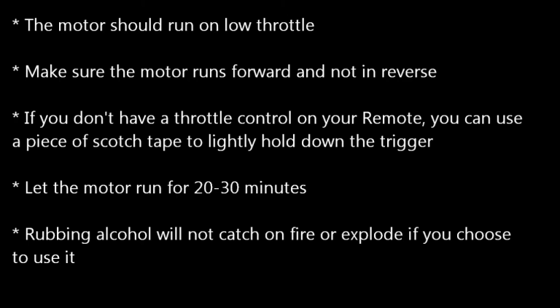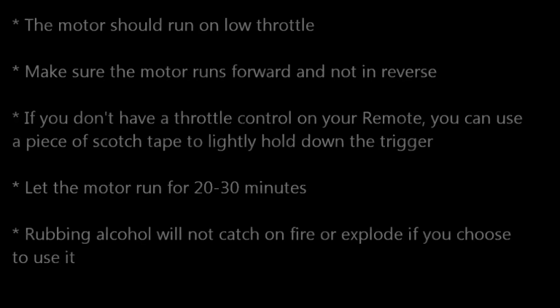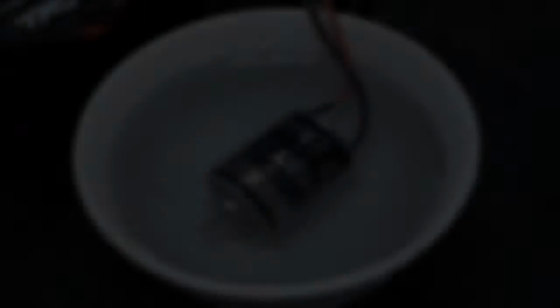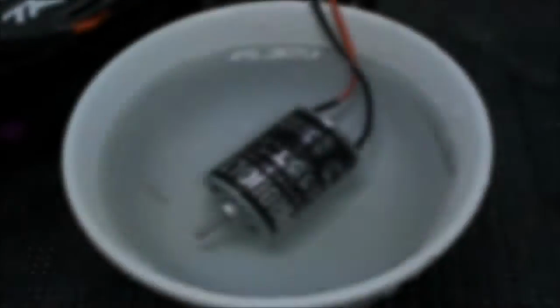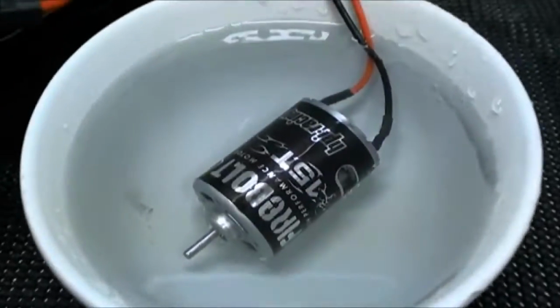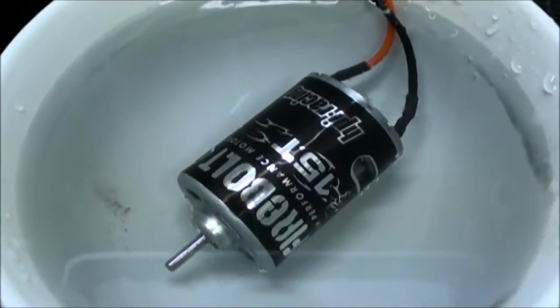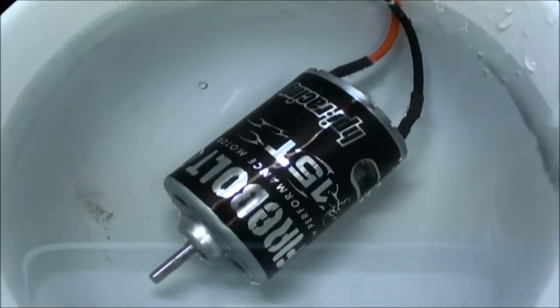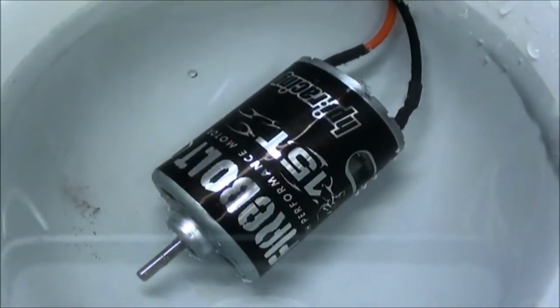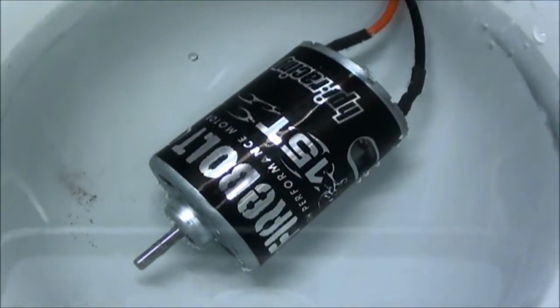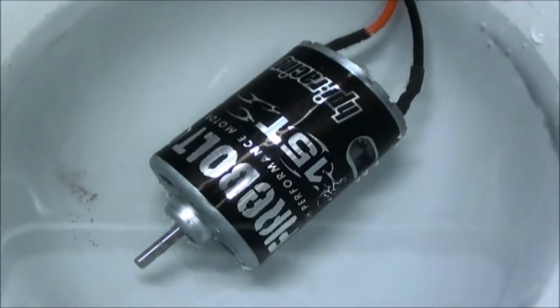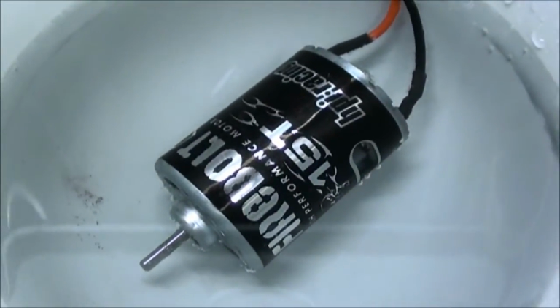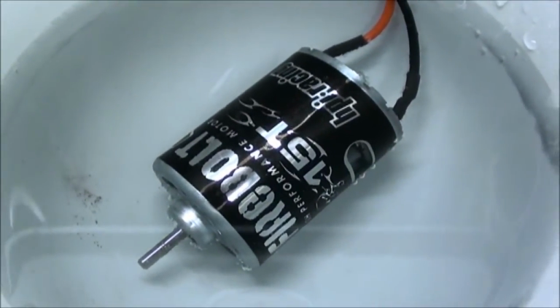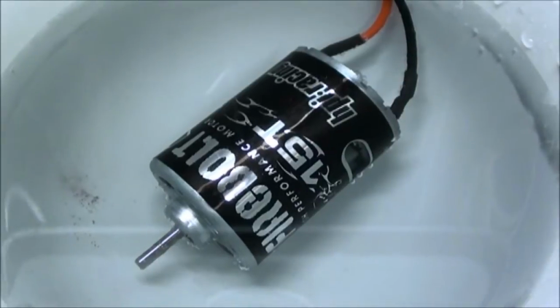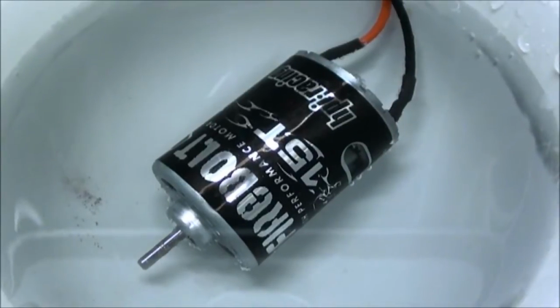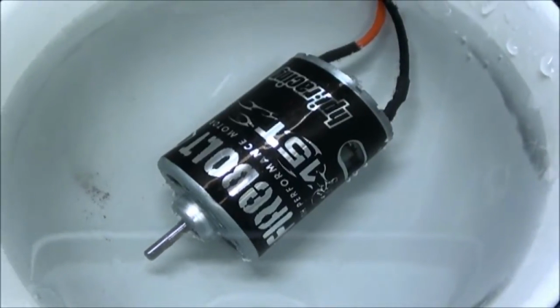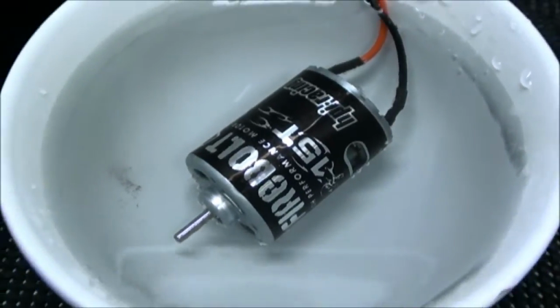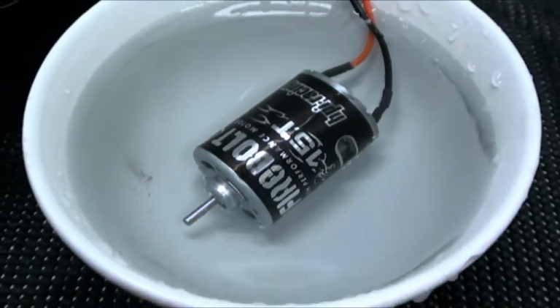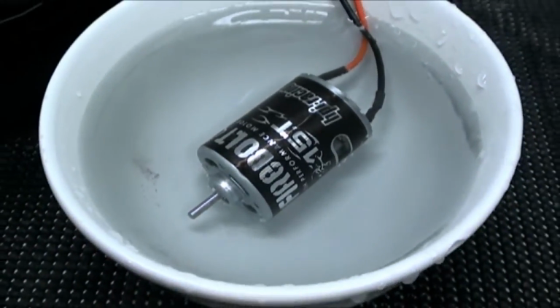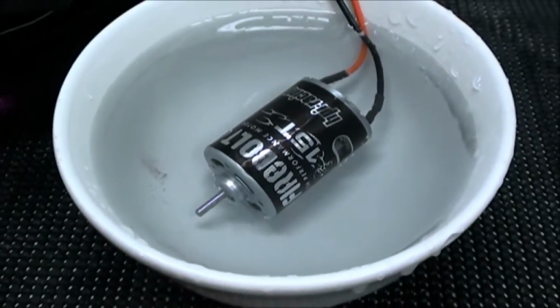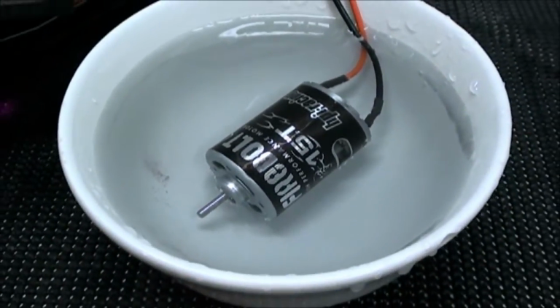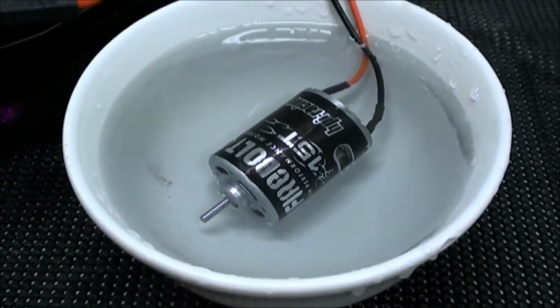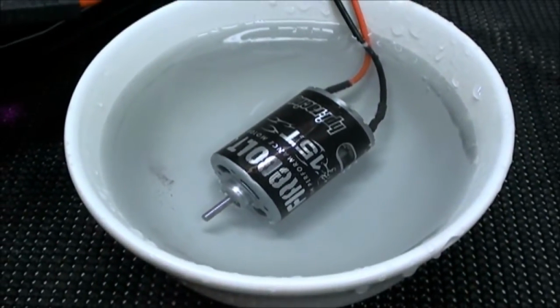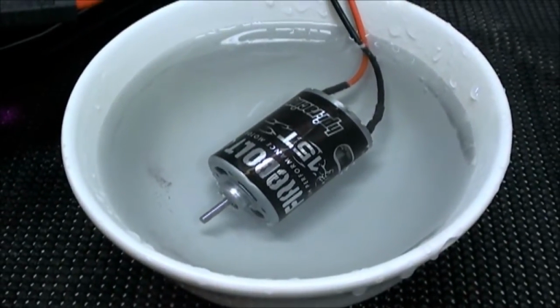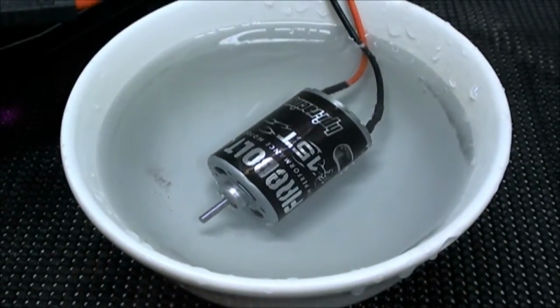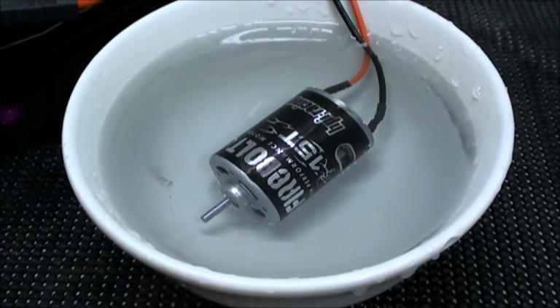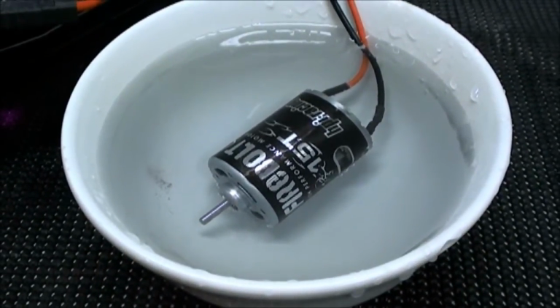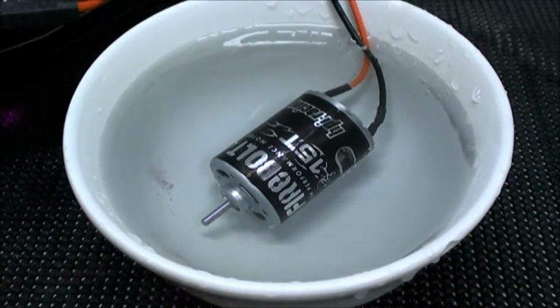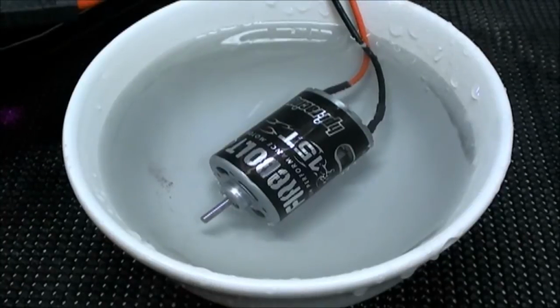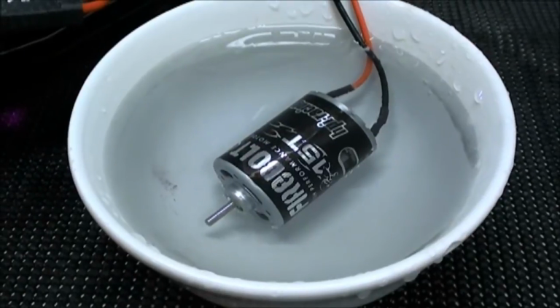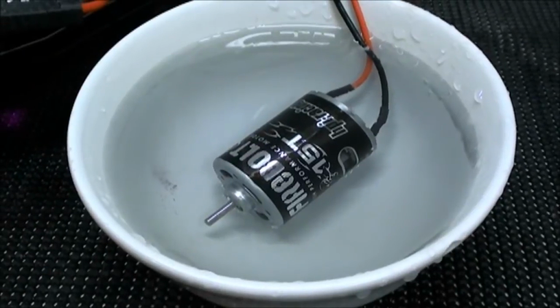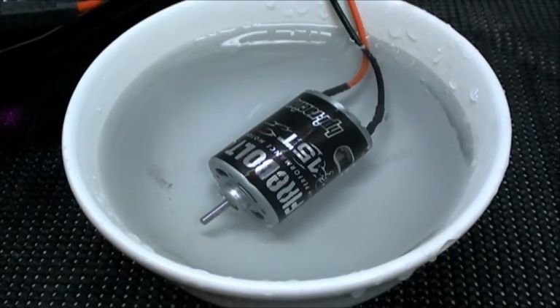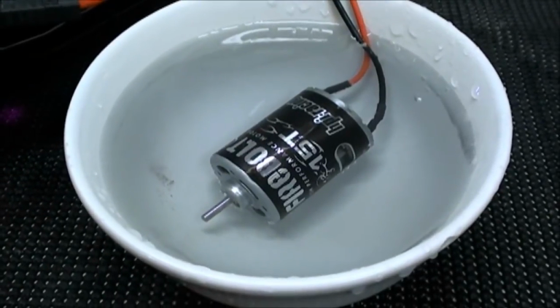Once the 20 minutes are up, go ahead and turn everything off — your motor's been broken in. You'll notice that the water is a bit murky. You won't see this with the dry method obviously because it's not in water.